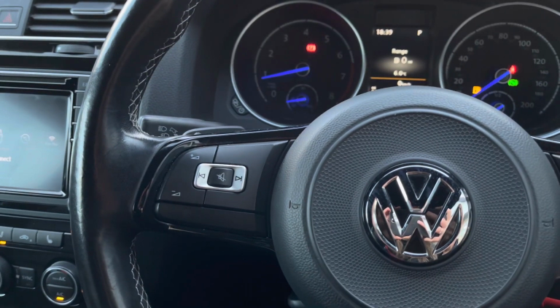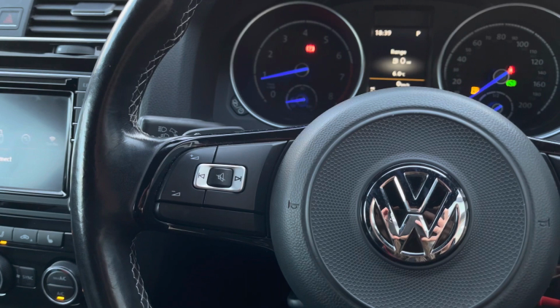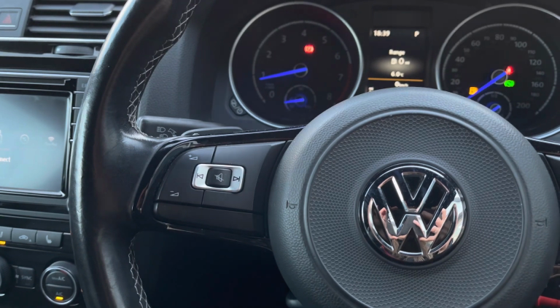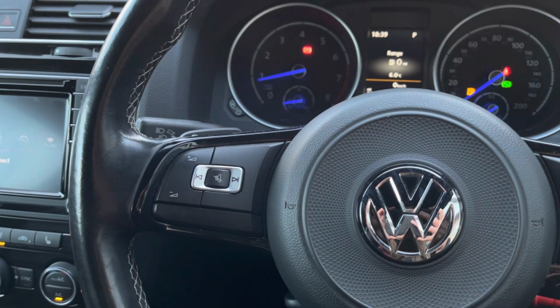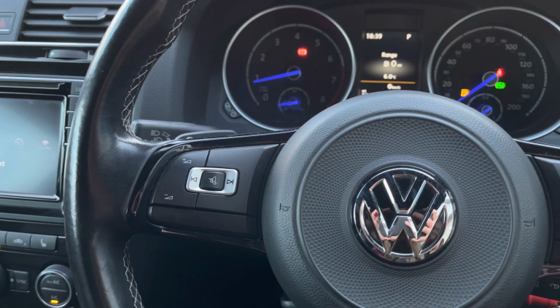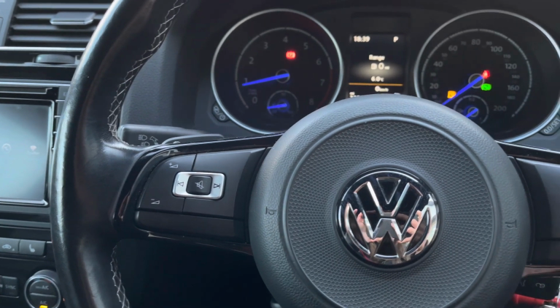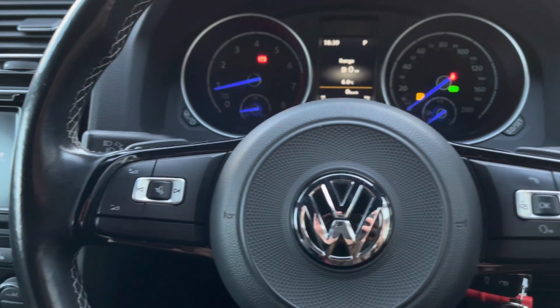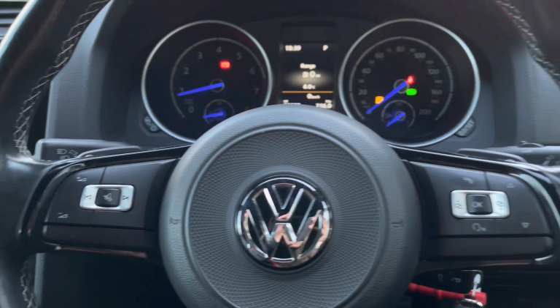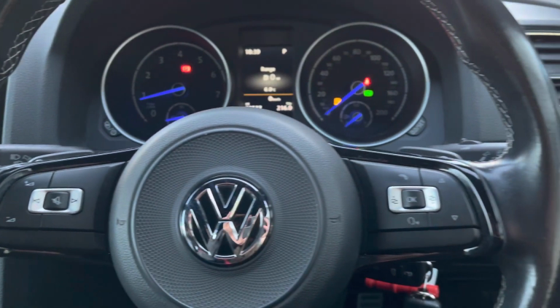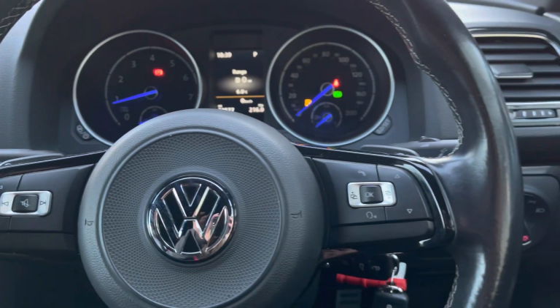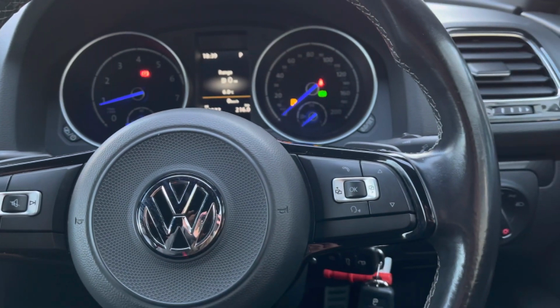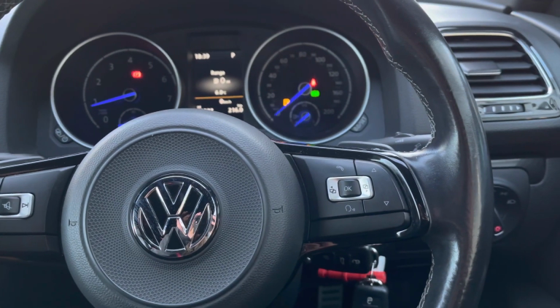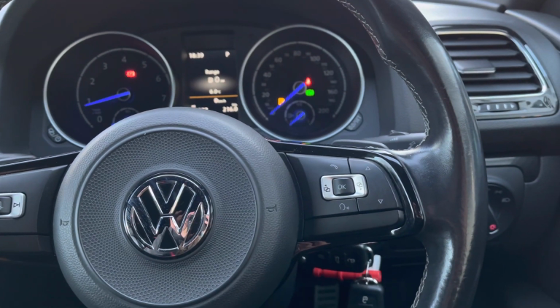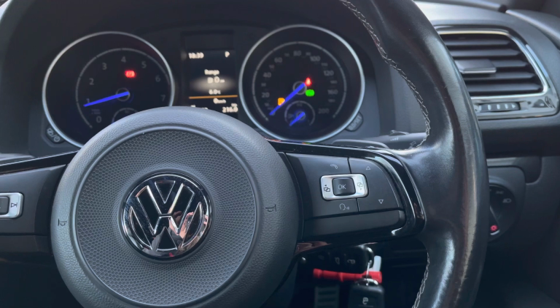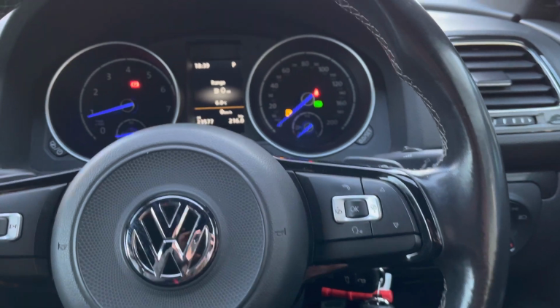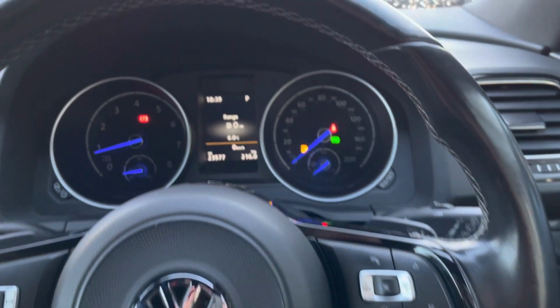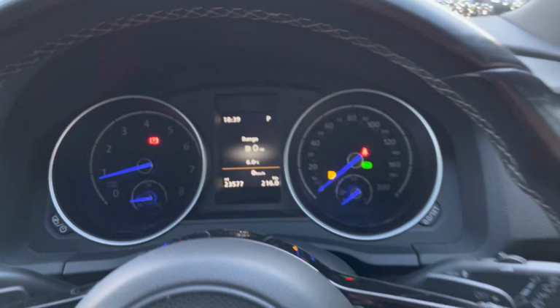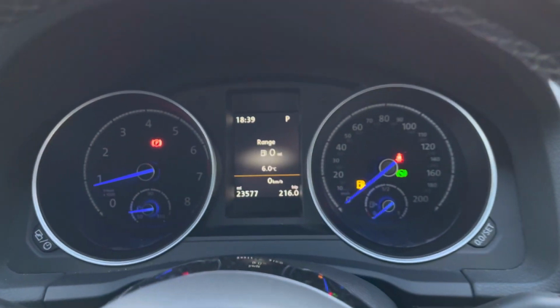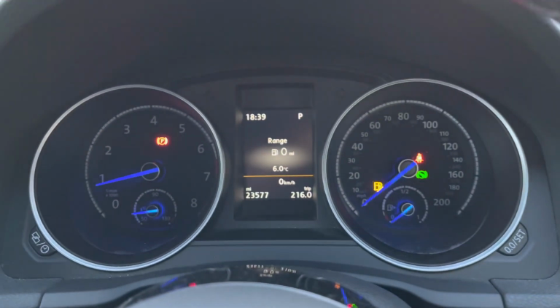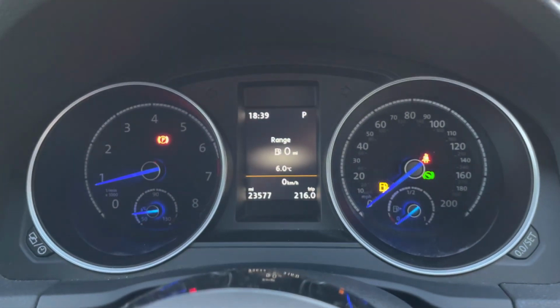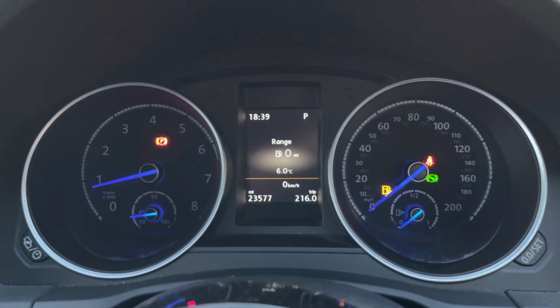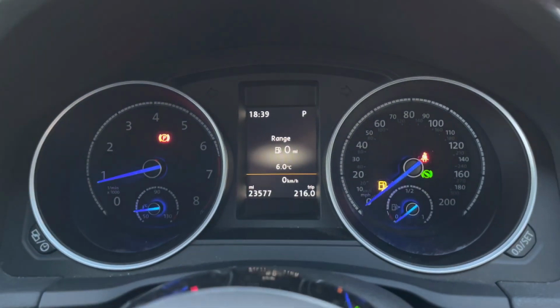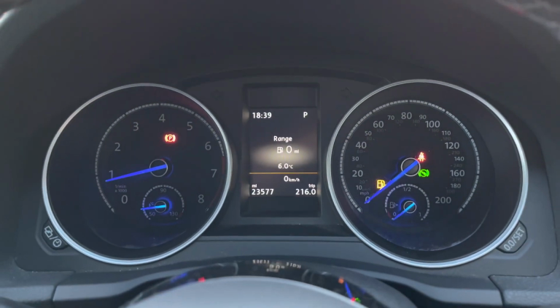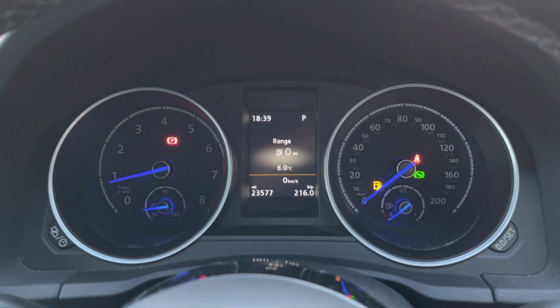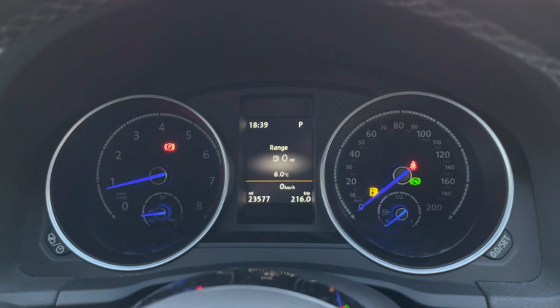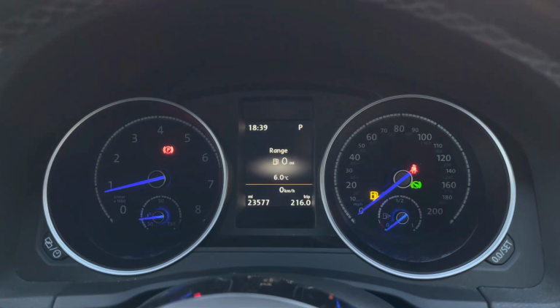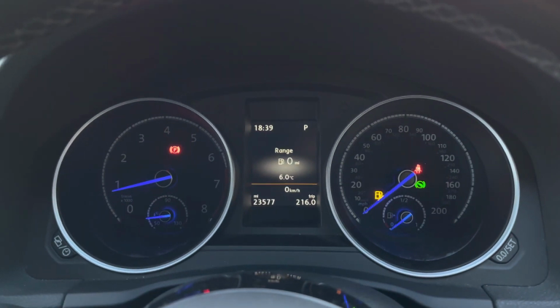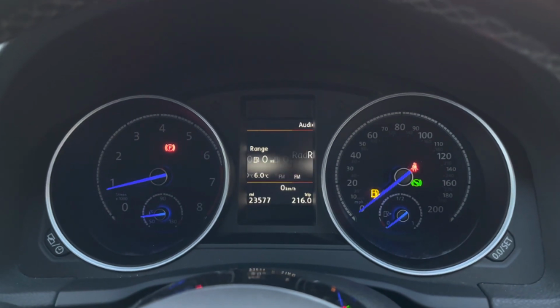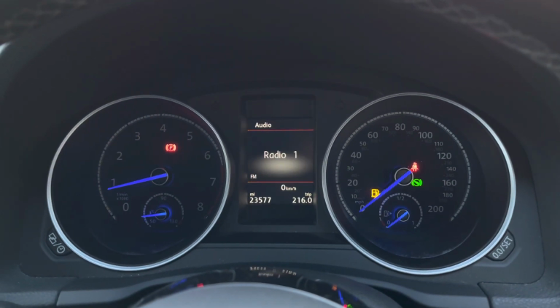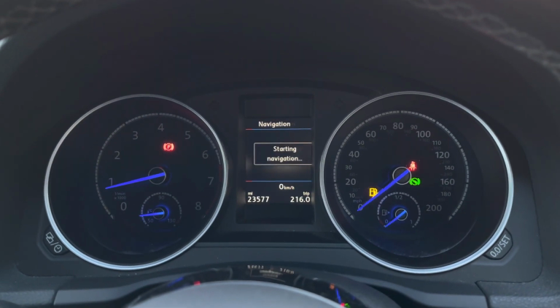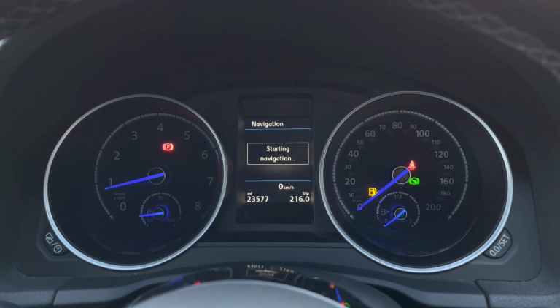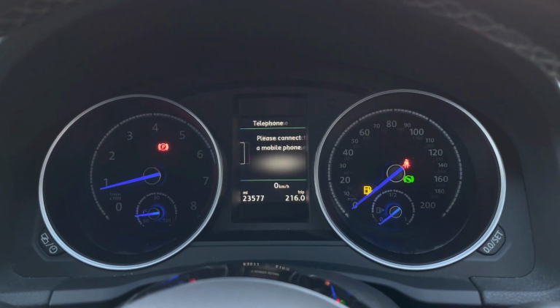We do have your volume controls on the left. Then using the controls on the right we can control your instrument cluster — this is where you'll find your important driver information. We can customise what you want to see without having to remove your hands away from the wheel, creating a safer driving environment.